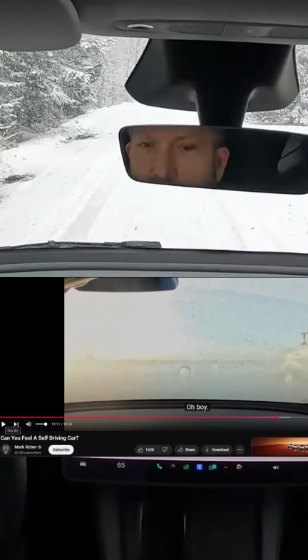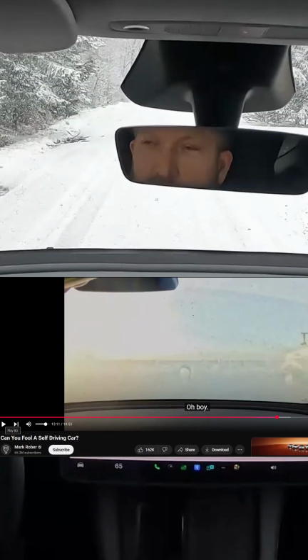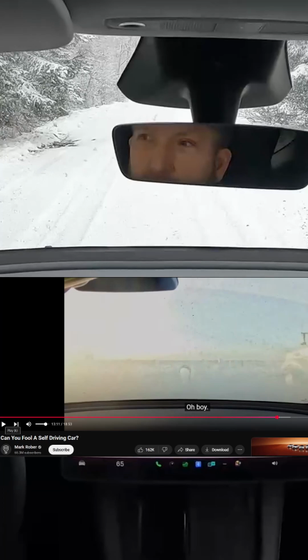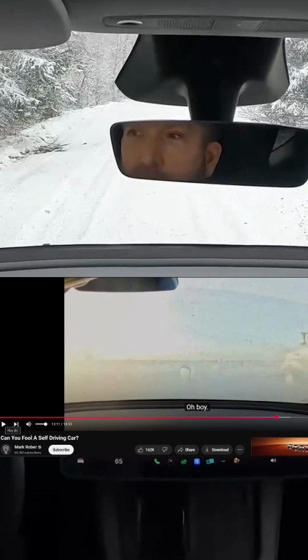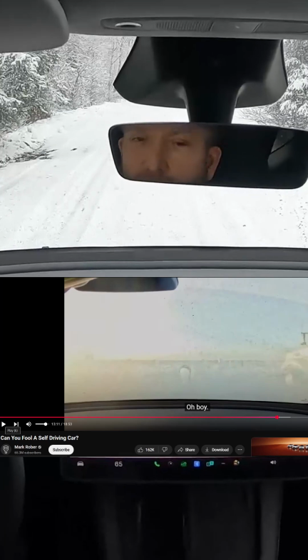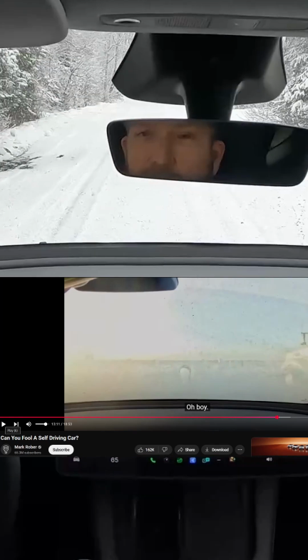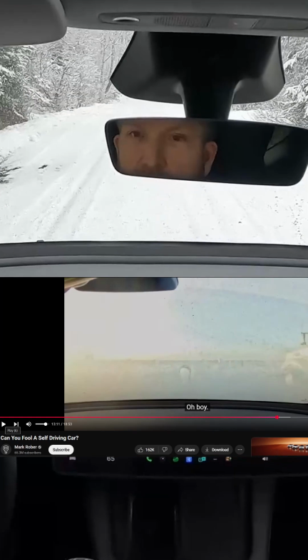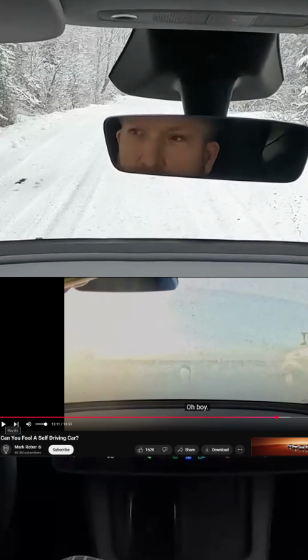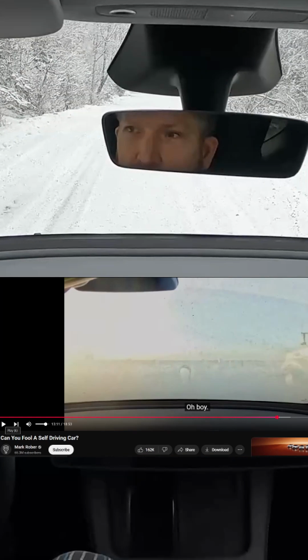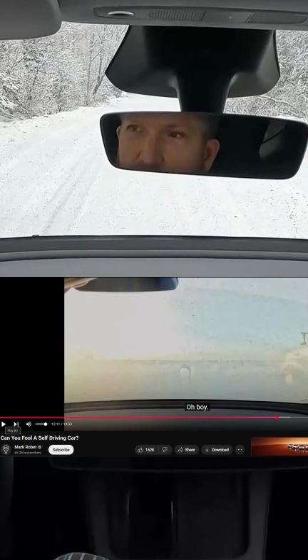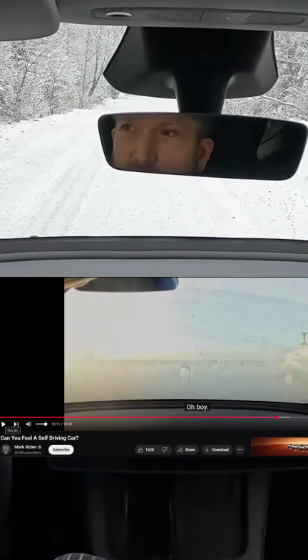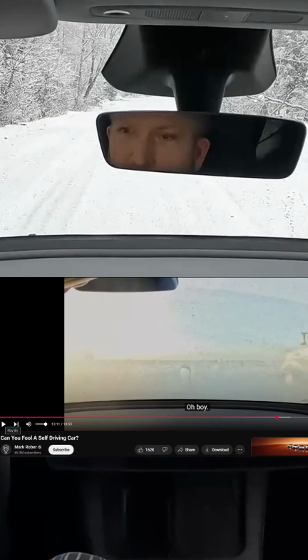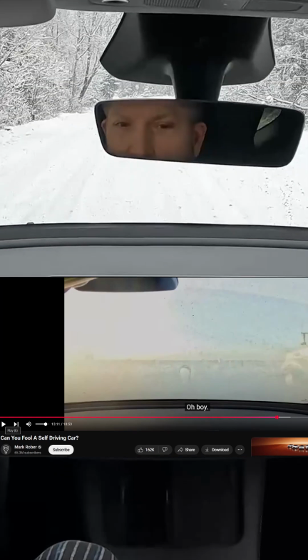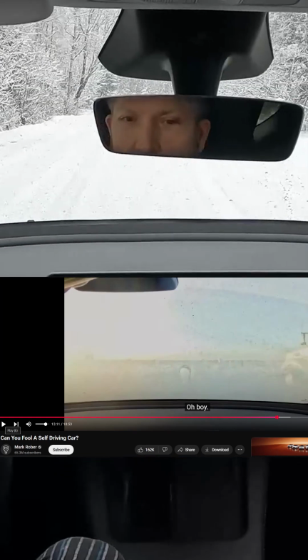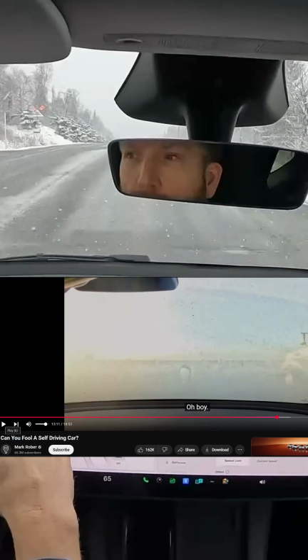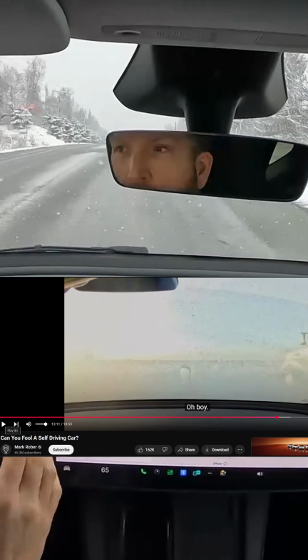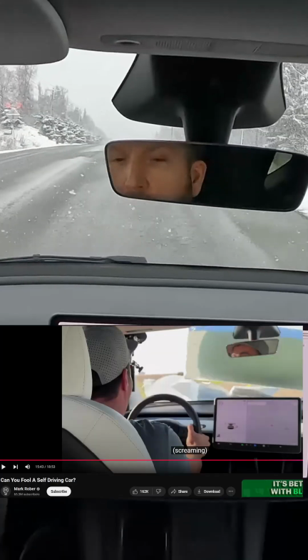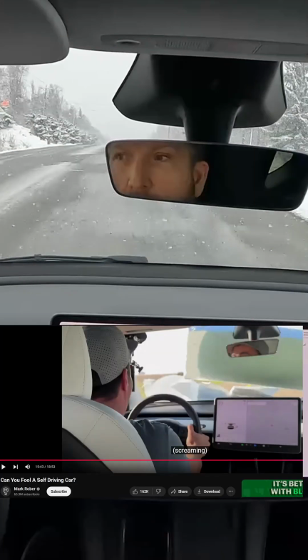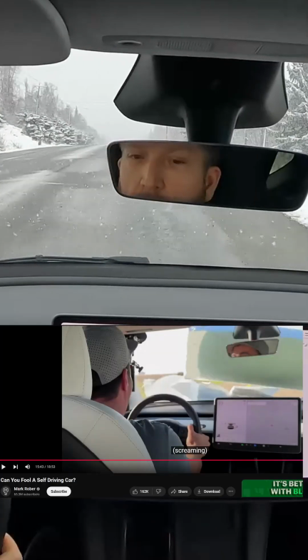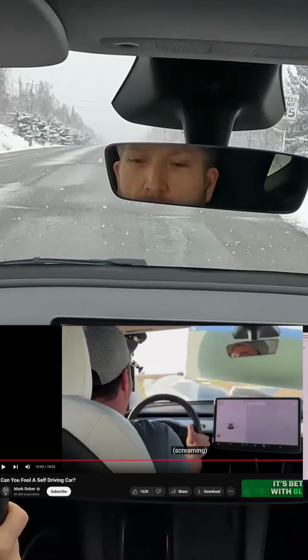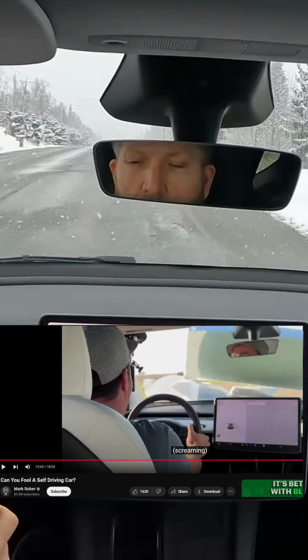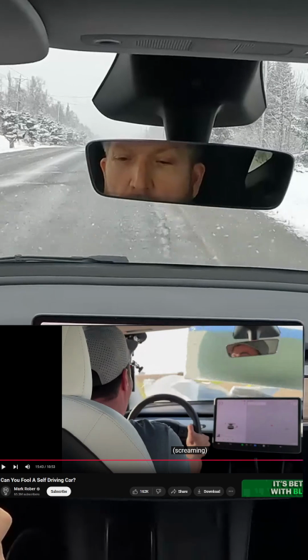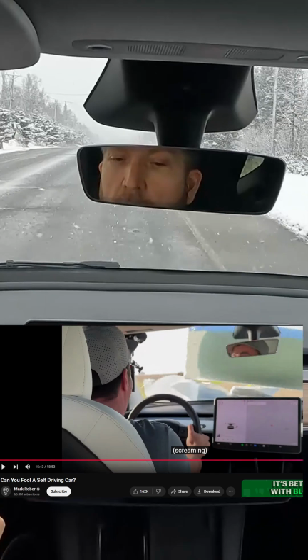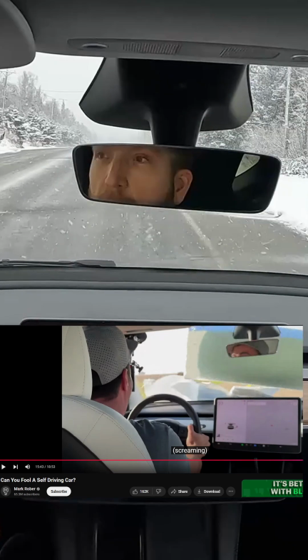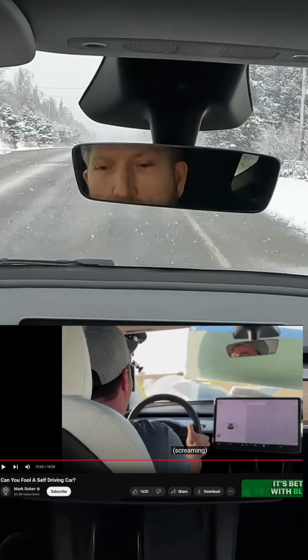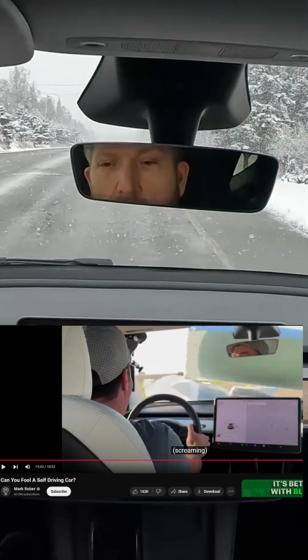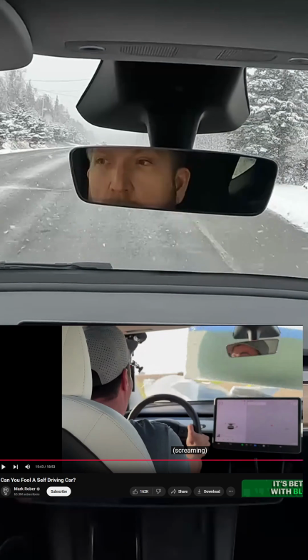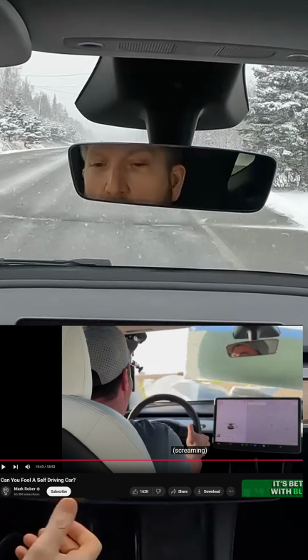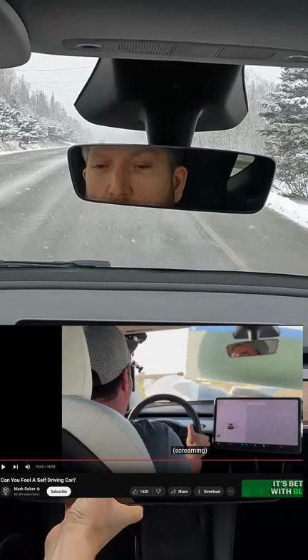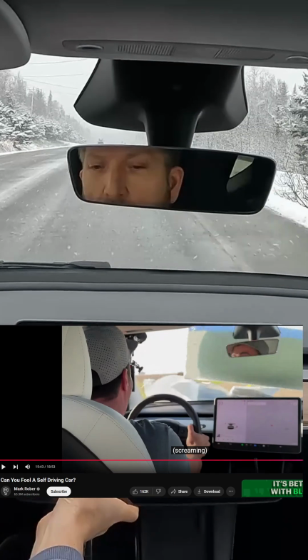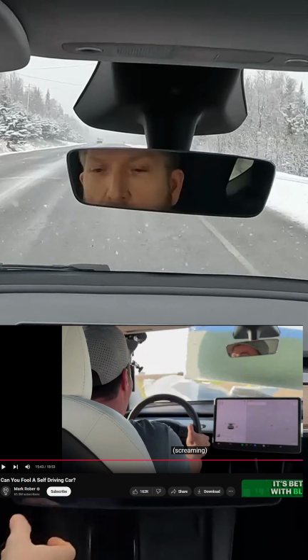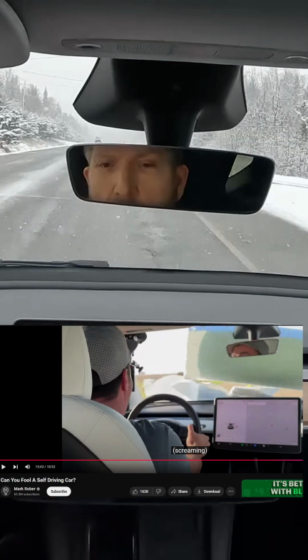In the water test, they don't show what mode it's in, so we don't know. Also in the wall test, it doesn't show what mode it is, so we don't know what really happened.